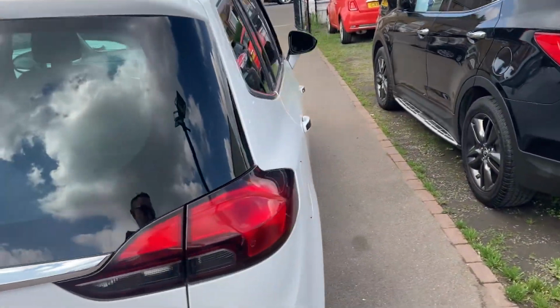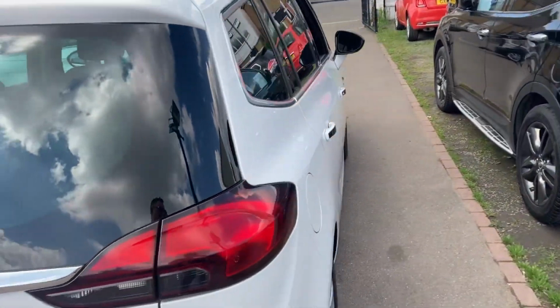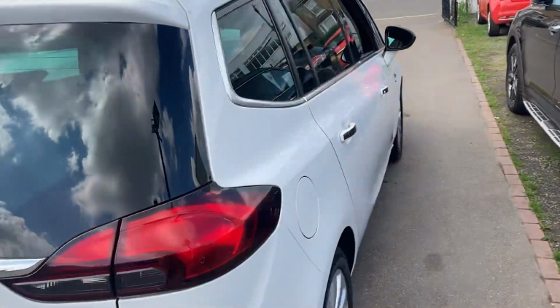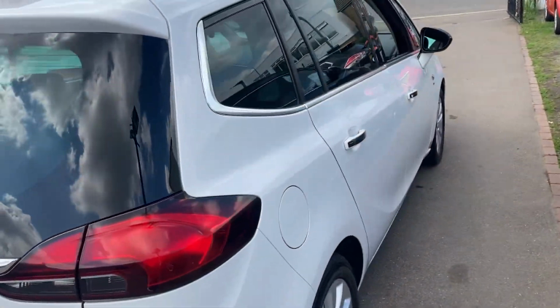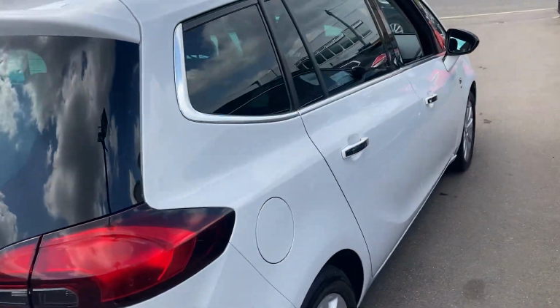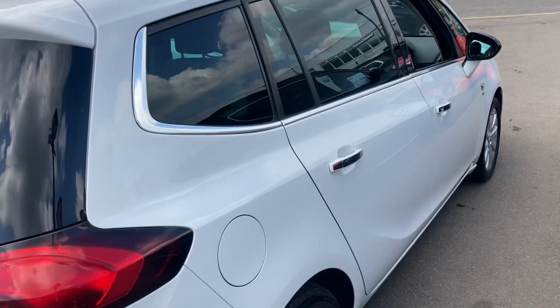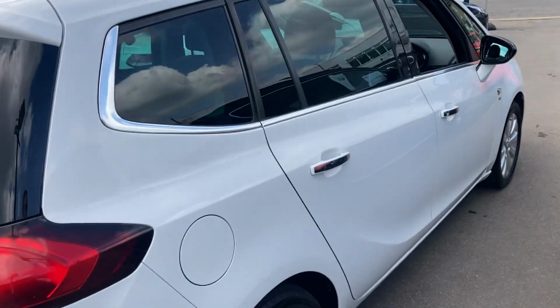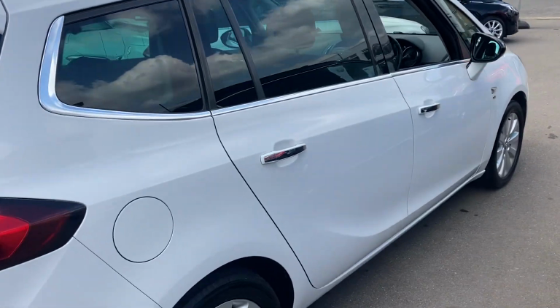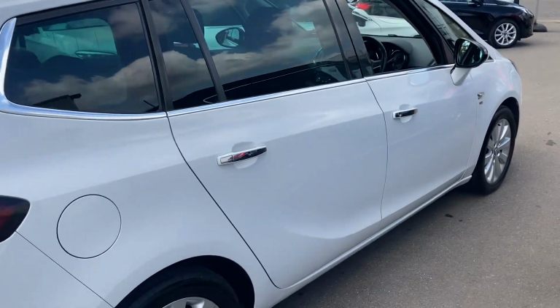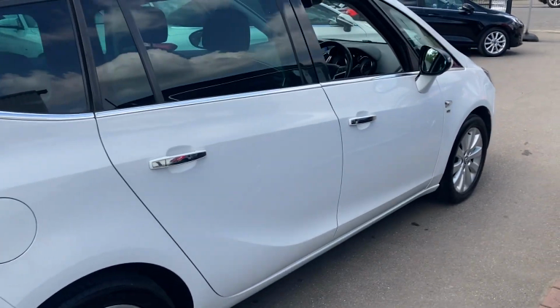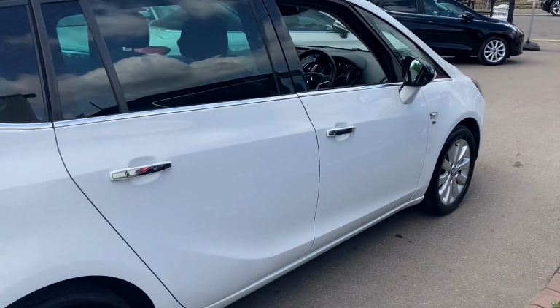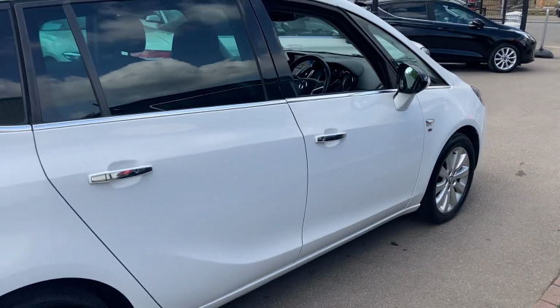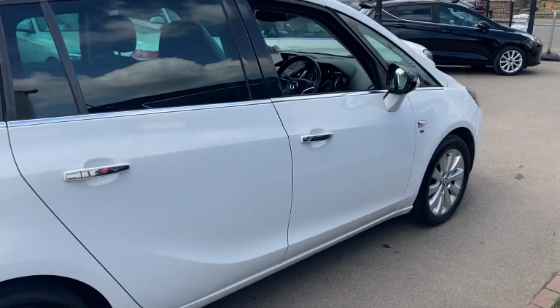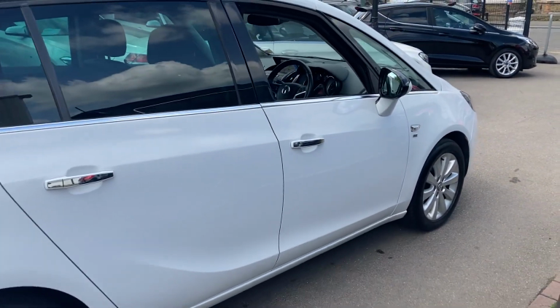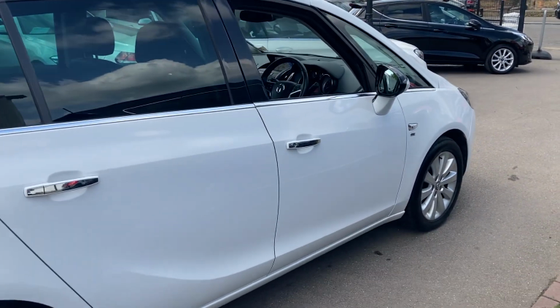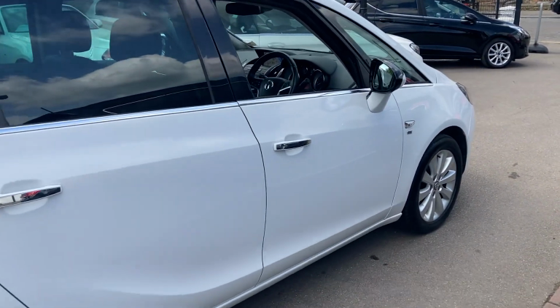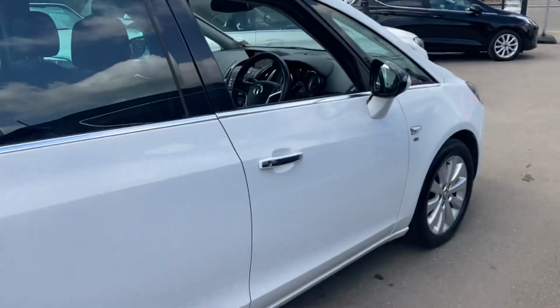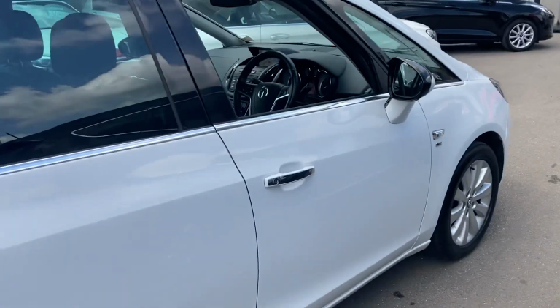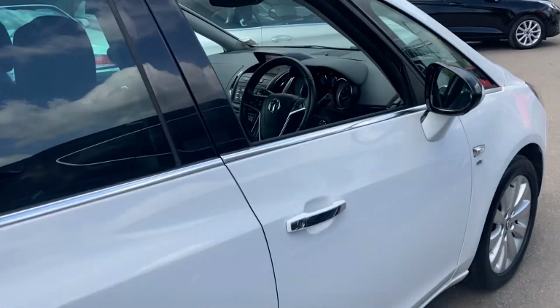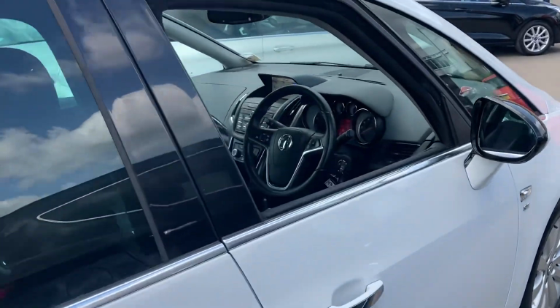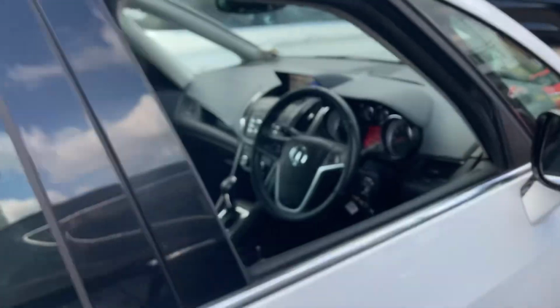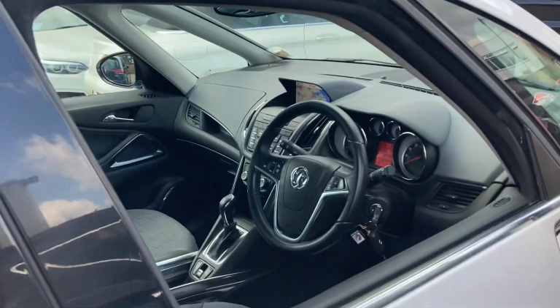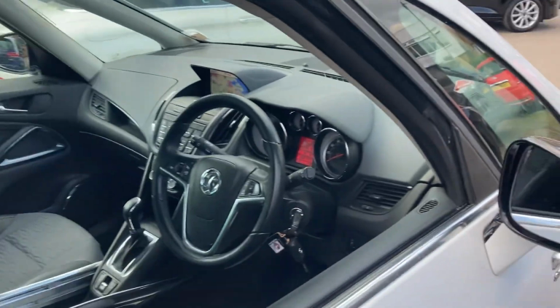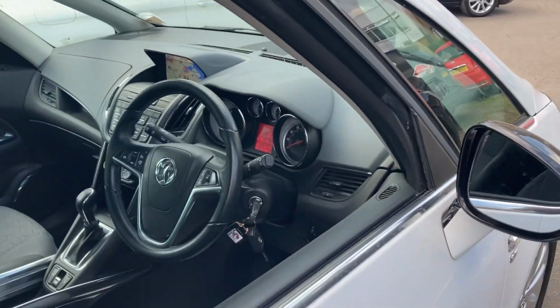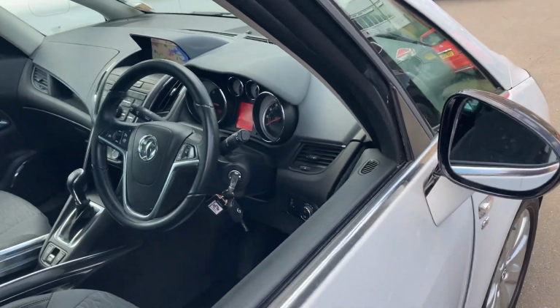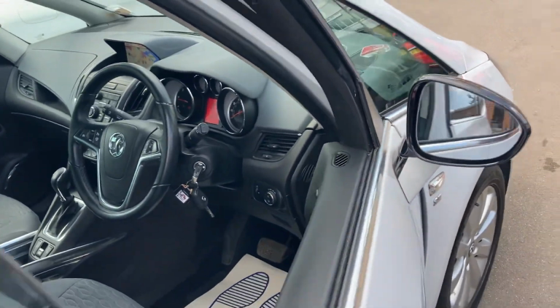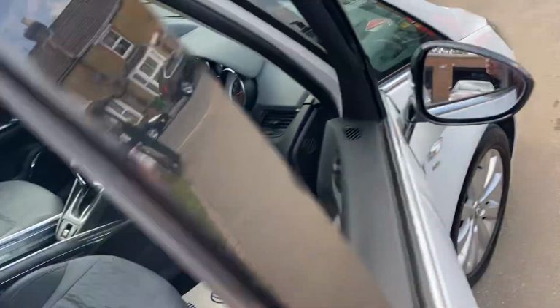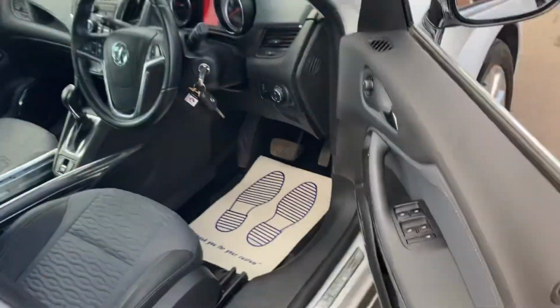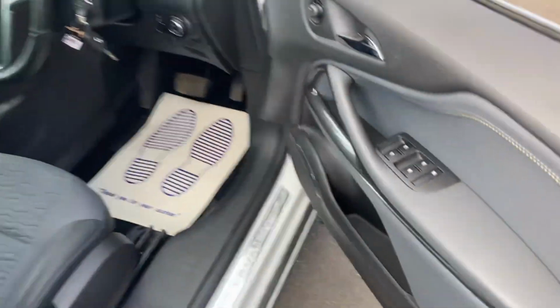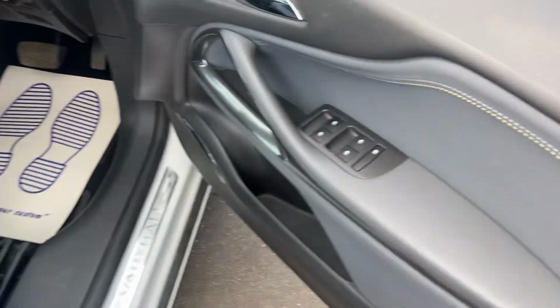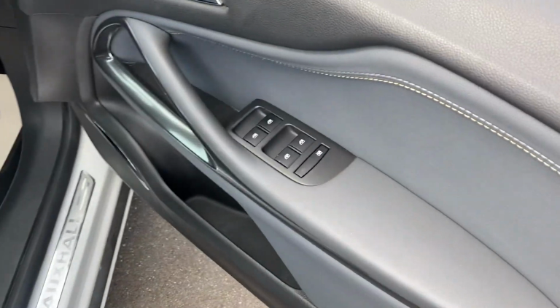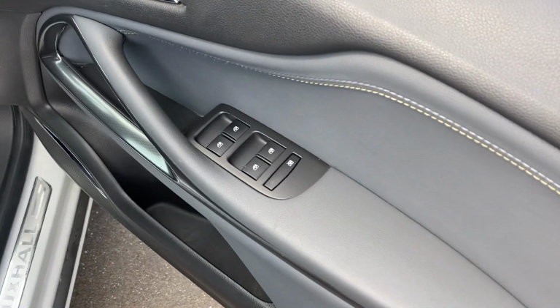We do finance, so if you need finance just let me know. Of course if you have a part exchange we'll happily take that off your hands as well. Stepping inside the vehicle itself, we've got electric windows all around.